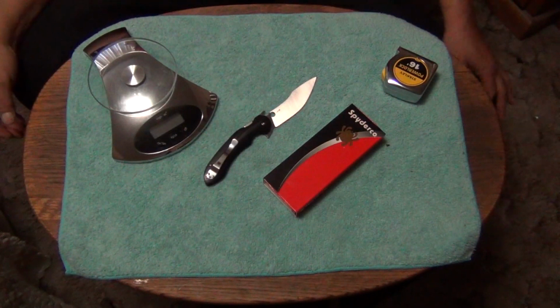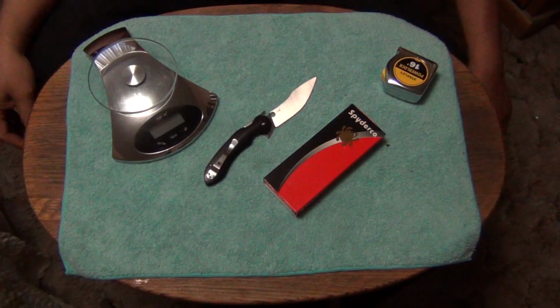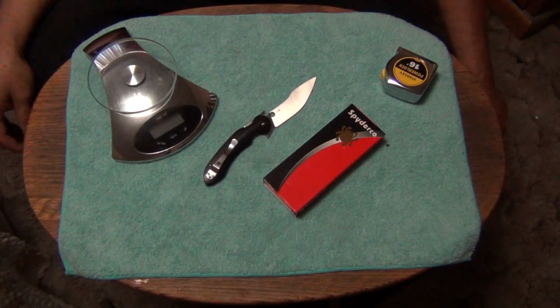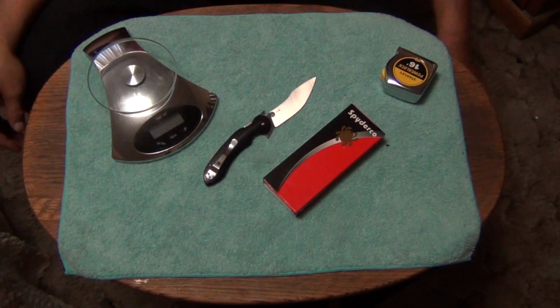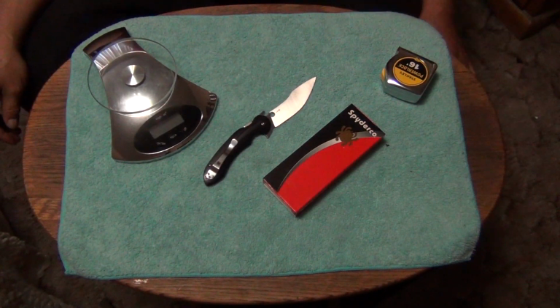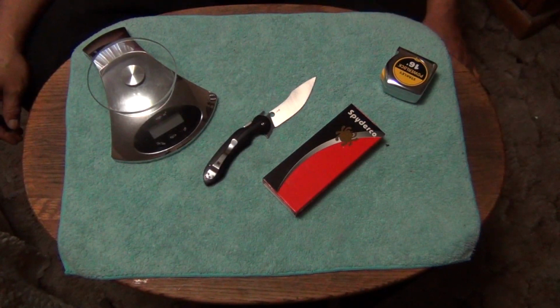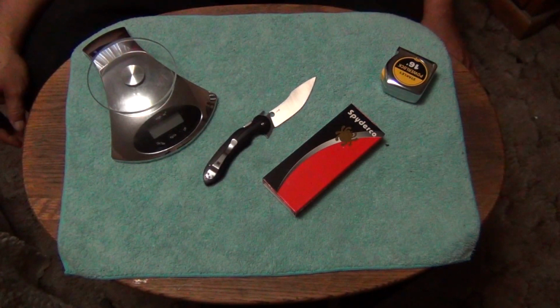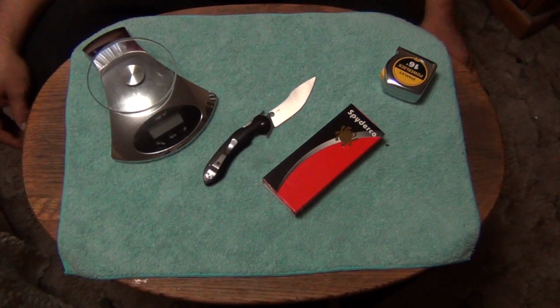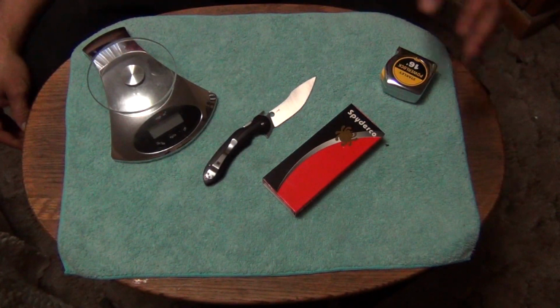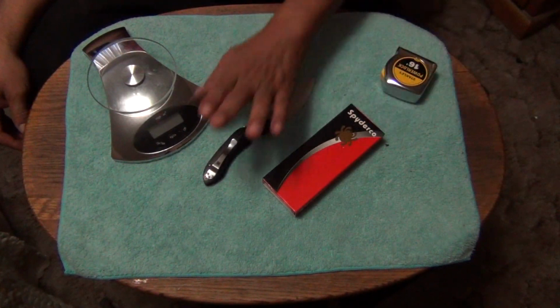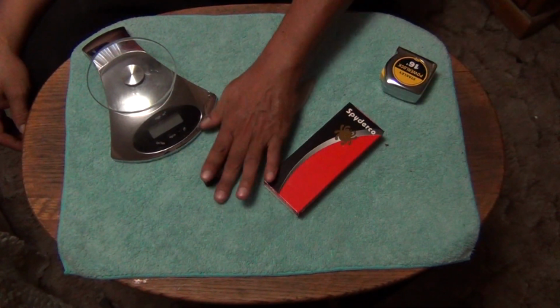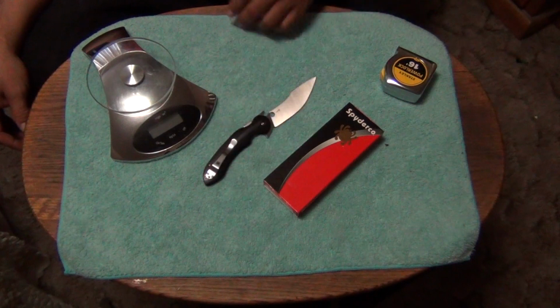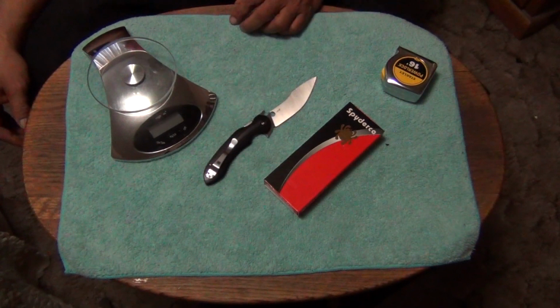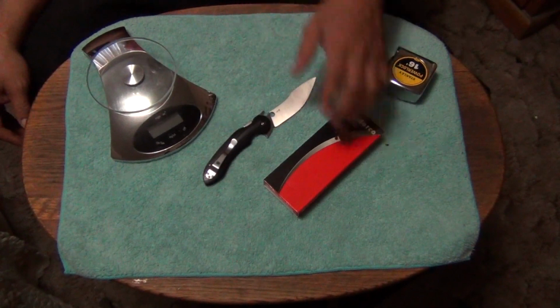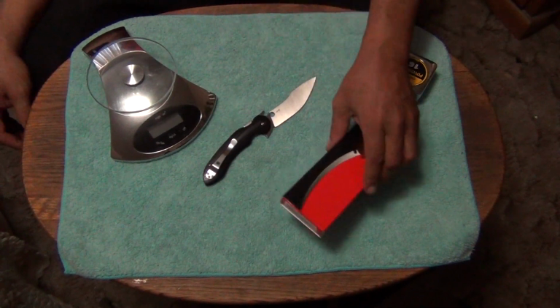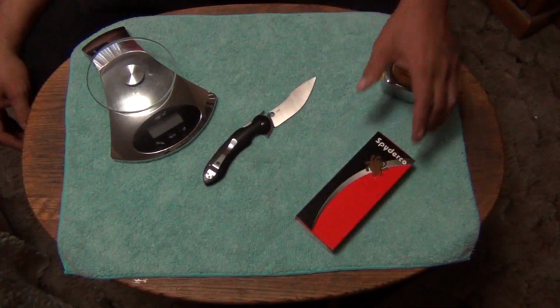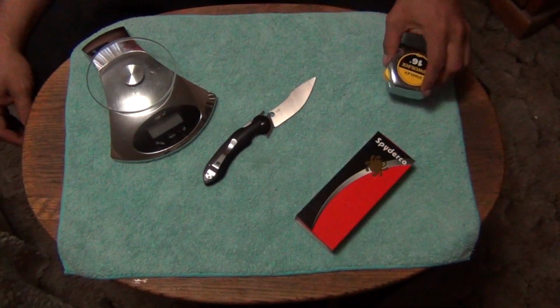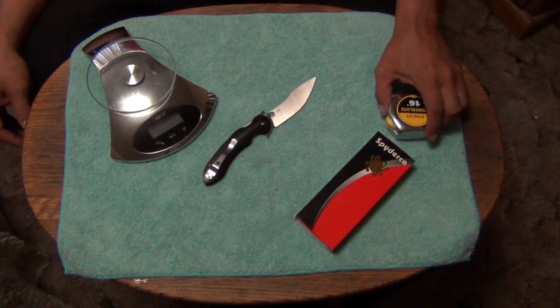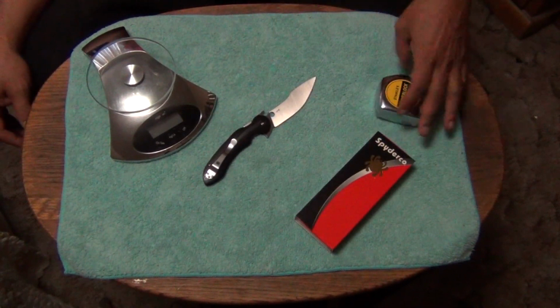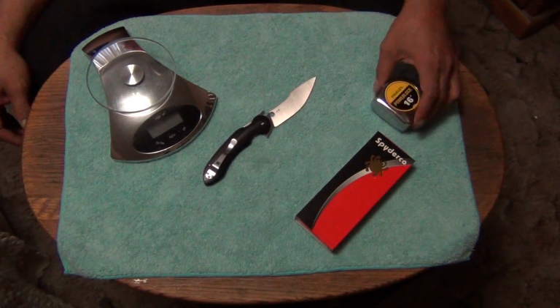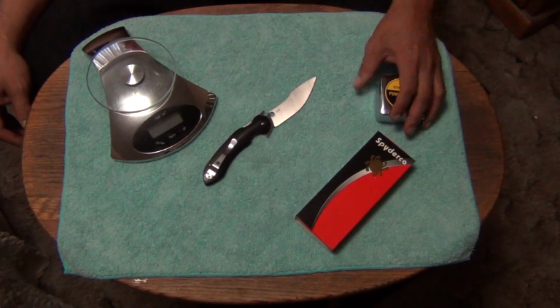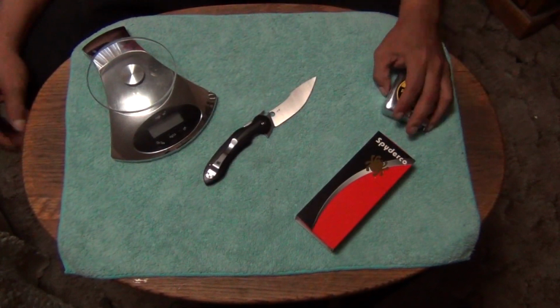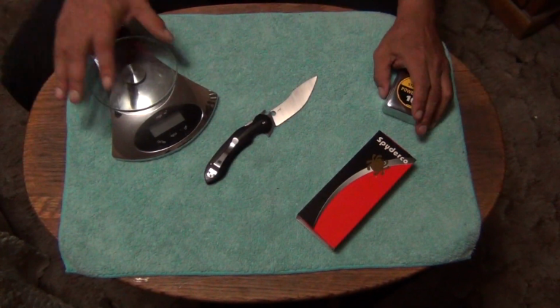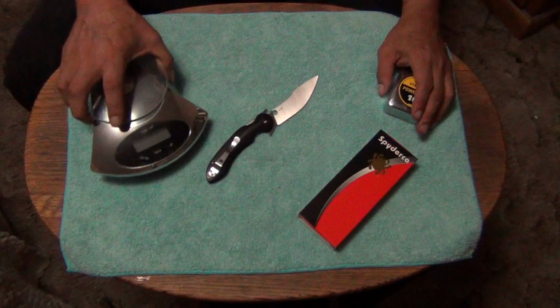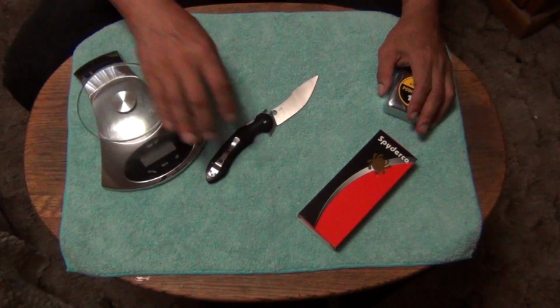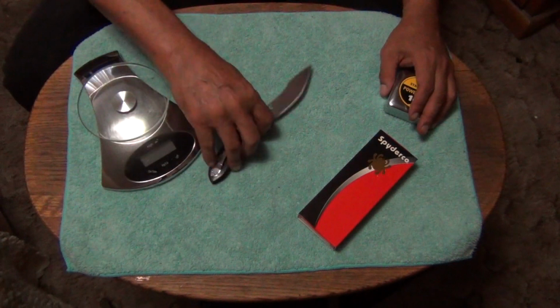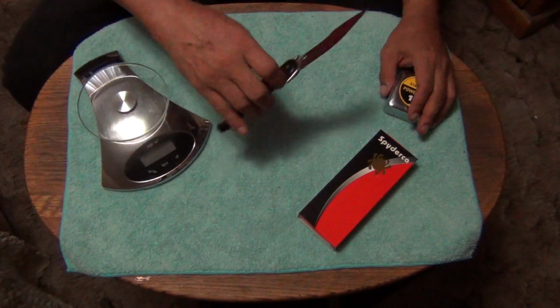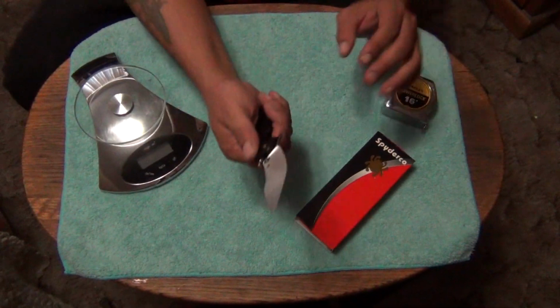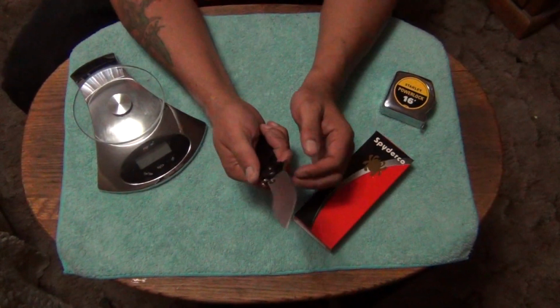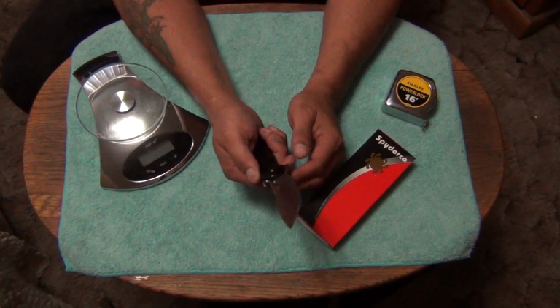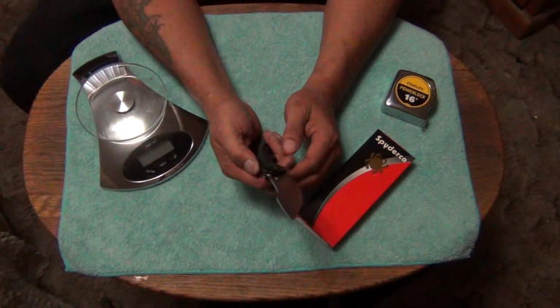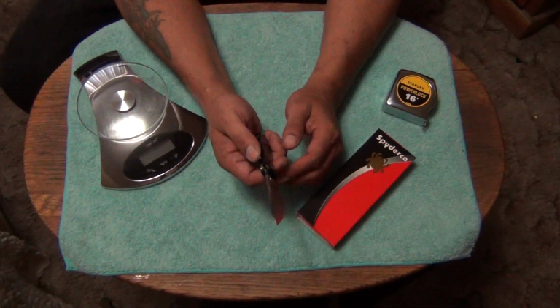Hey, how are y'all doing out there? This is a letter coming at you from the Wild Wild West. Got a new one — the Tro-Pen. The Notorious Tro-Pen.